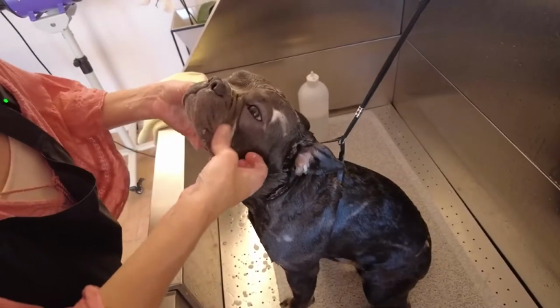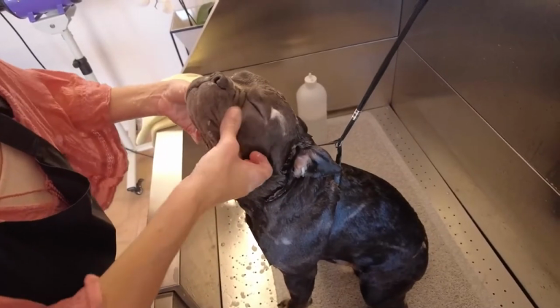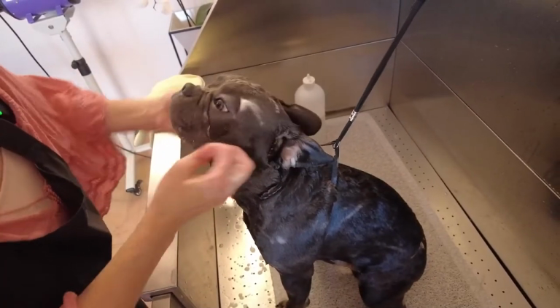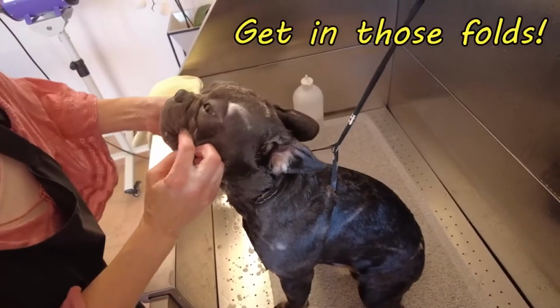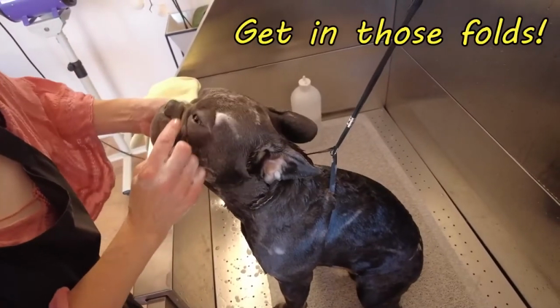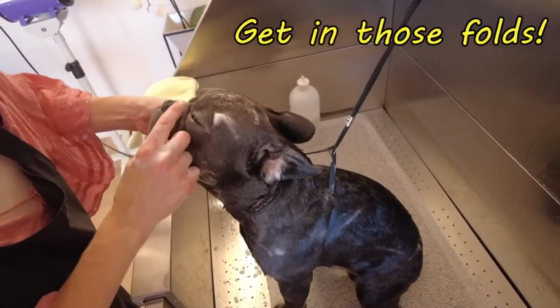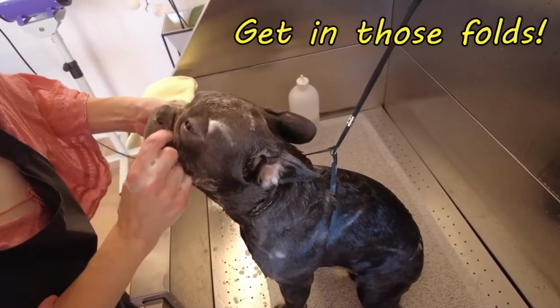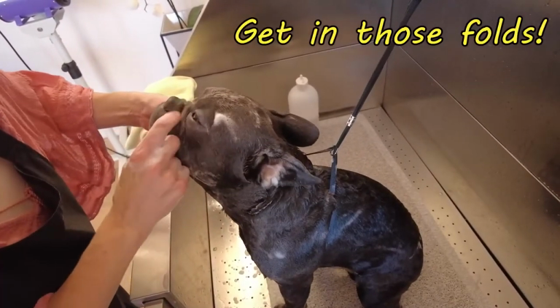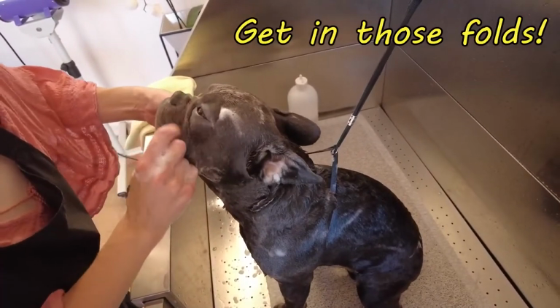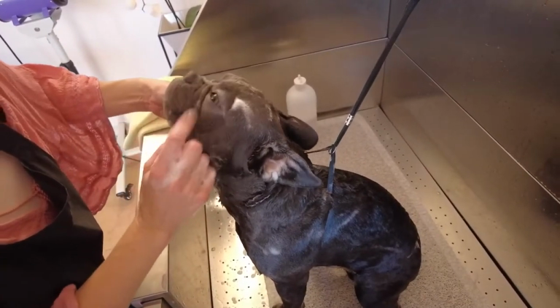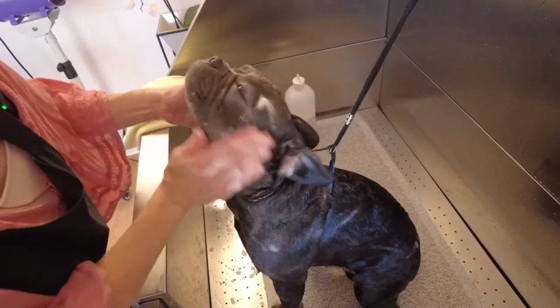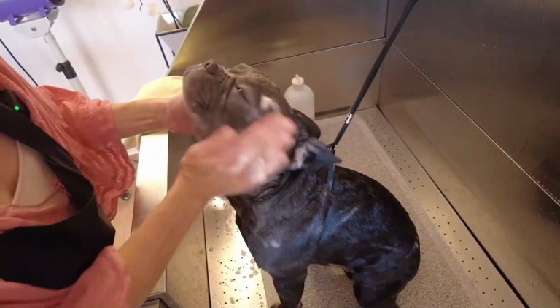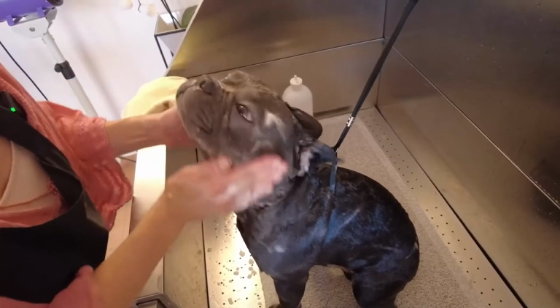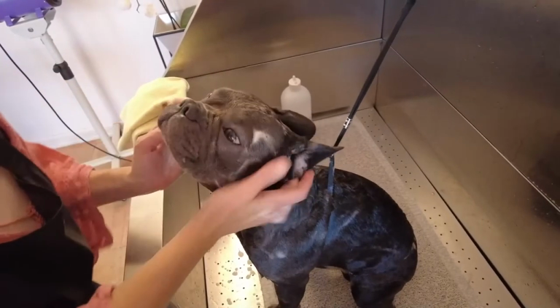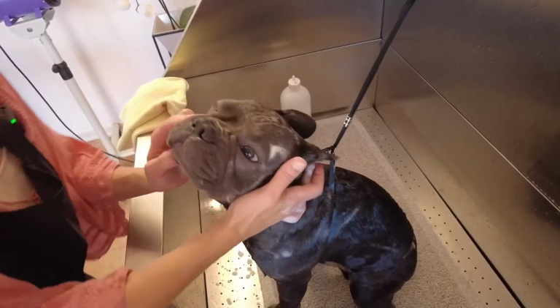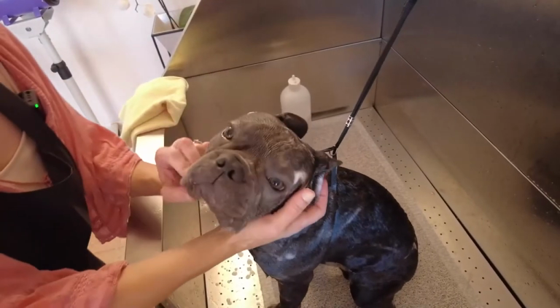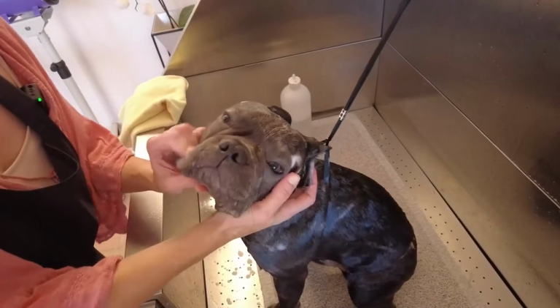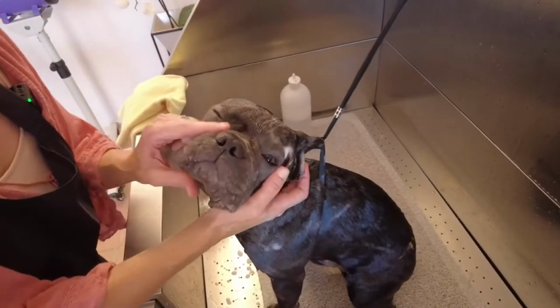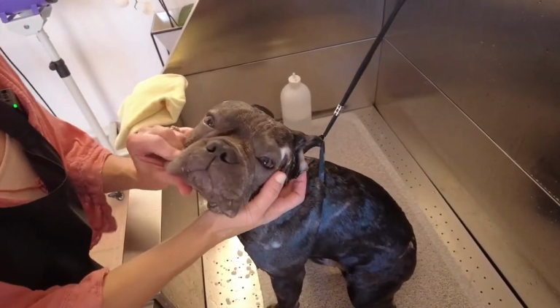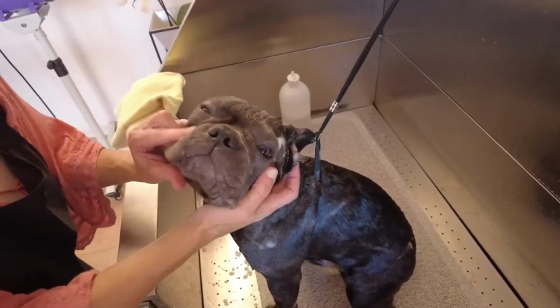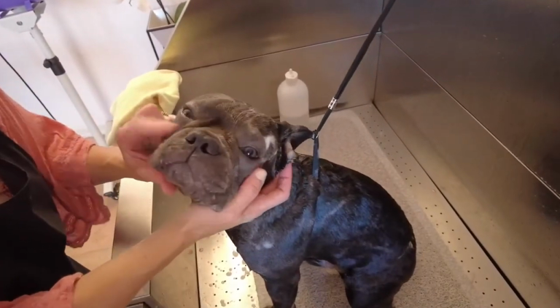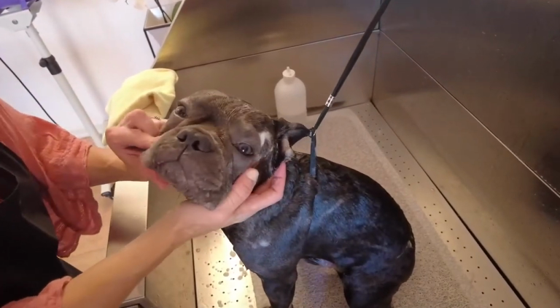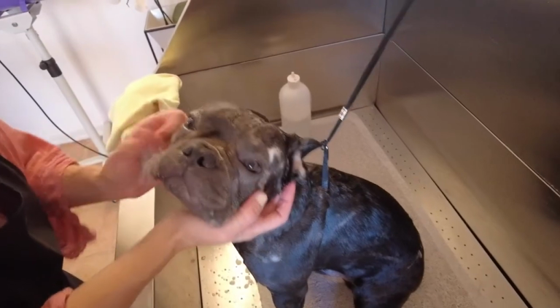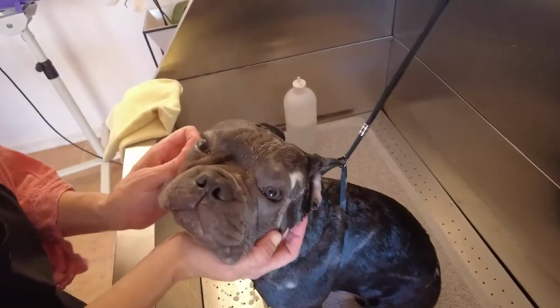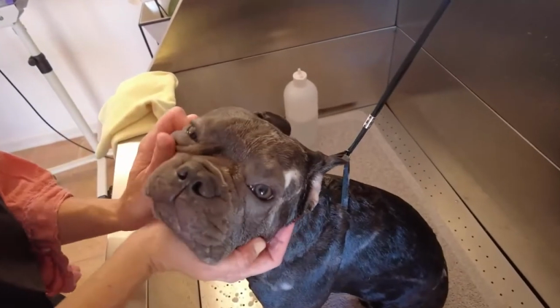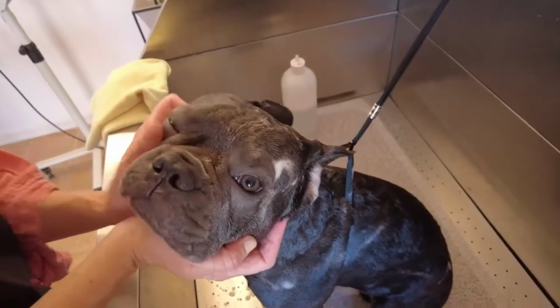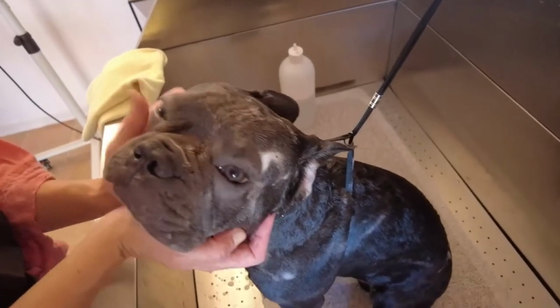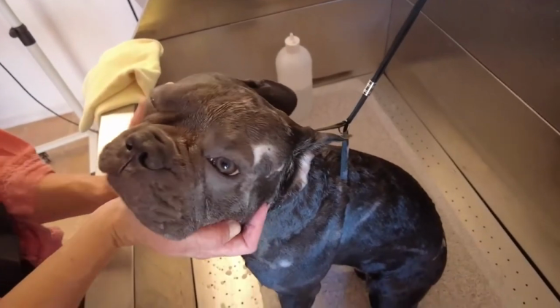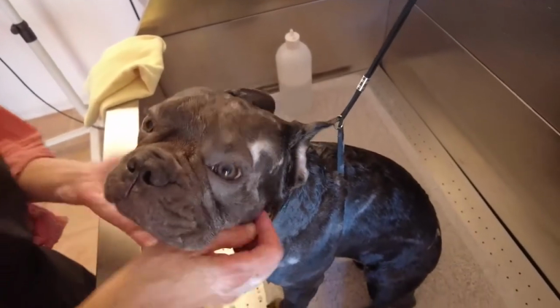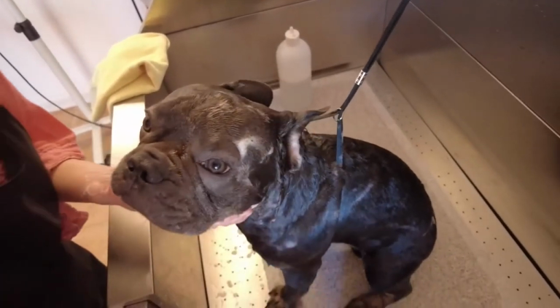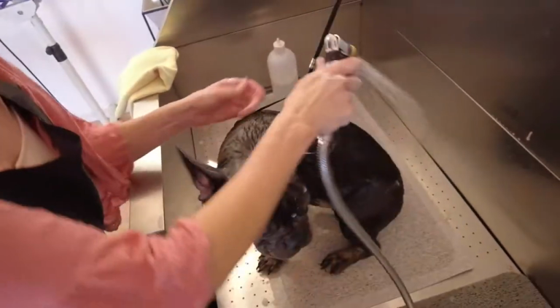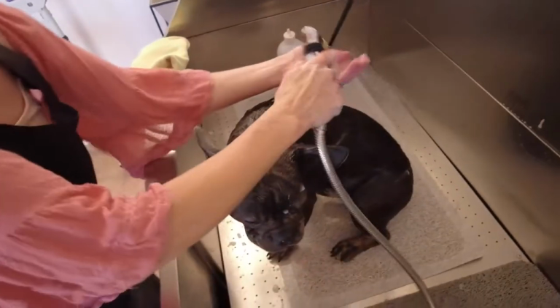Now when I get to those folds, I'm going to get in there. We're always trying to avoid getting any shampoo or face wash in the eyes, even if it says tearless. Good boy!